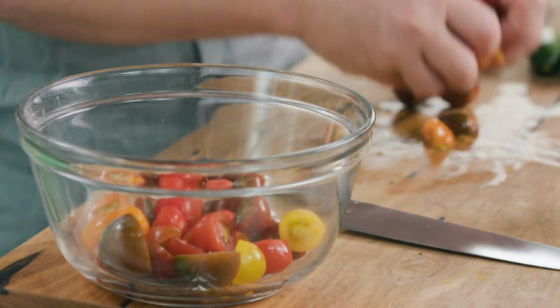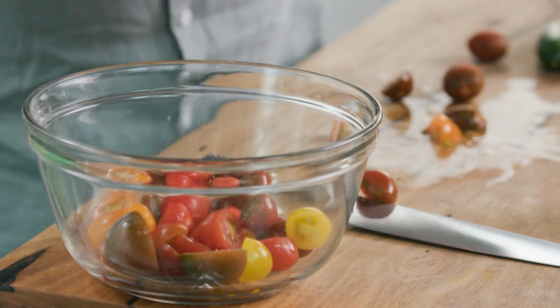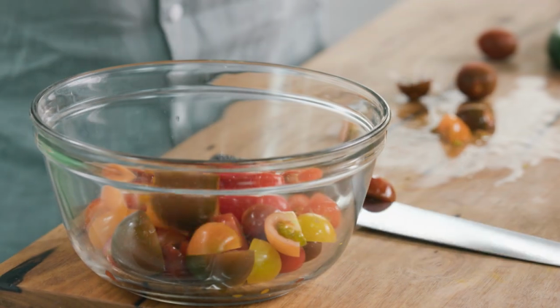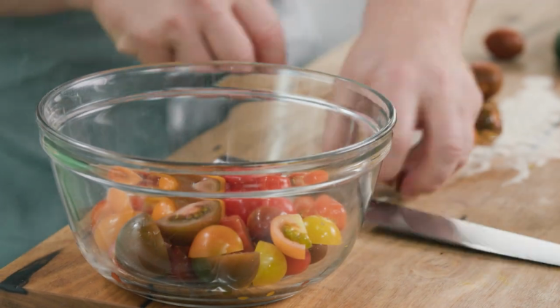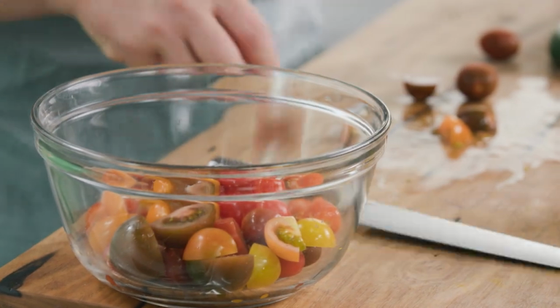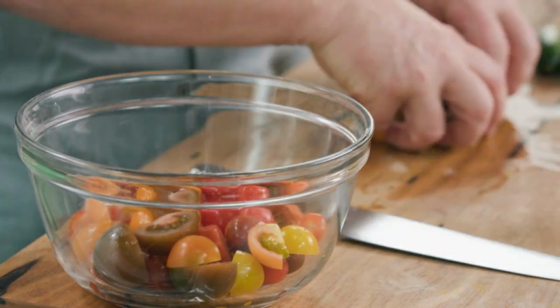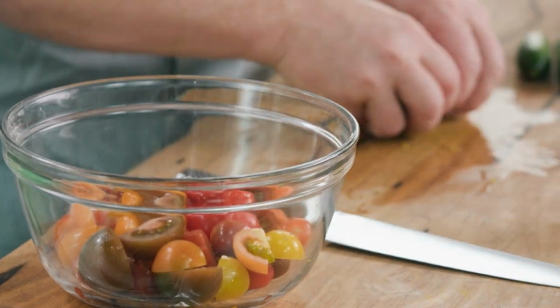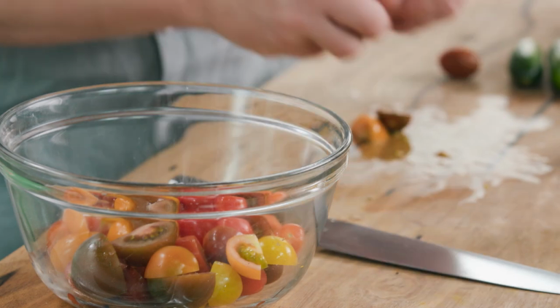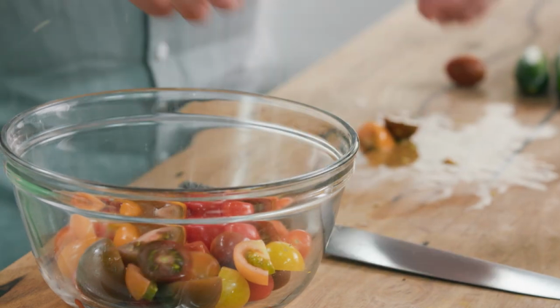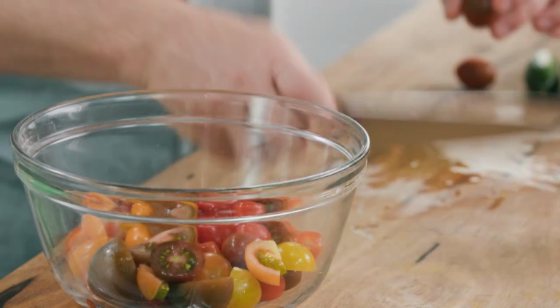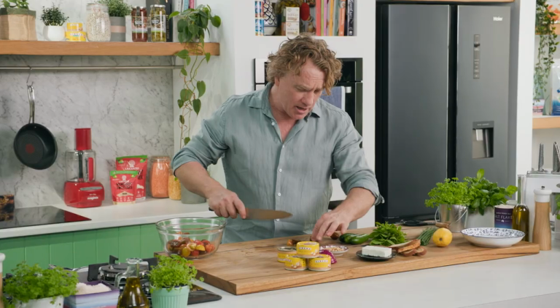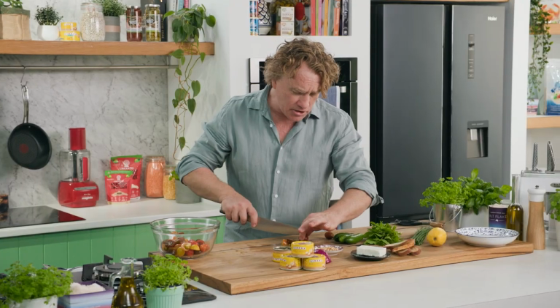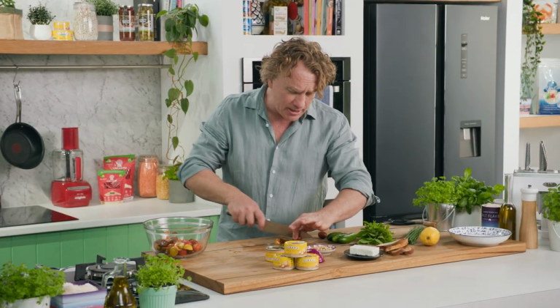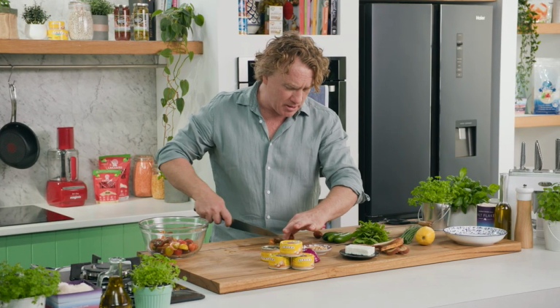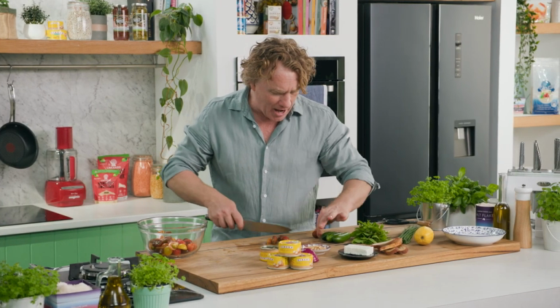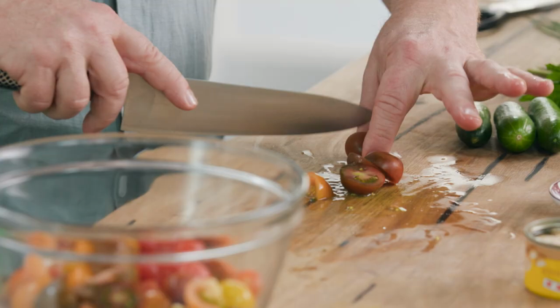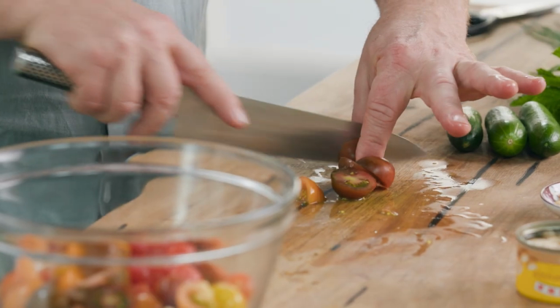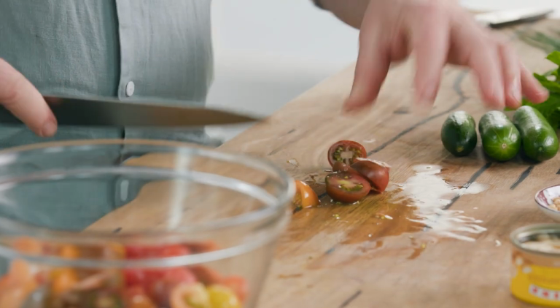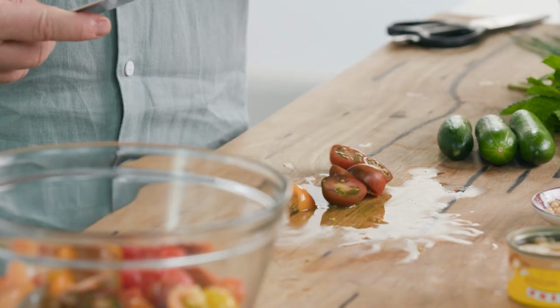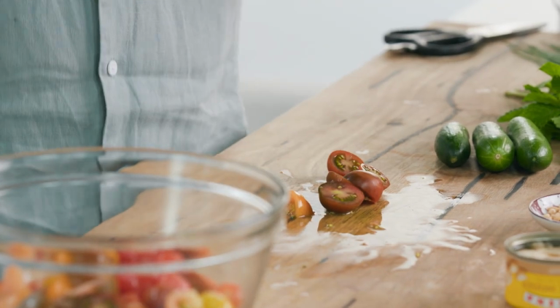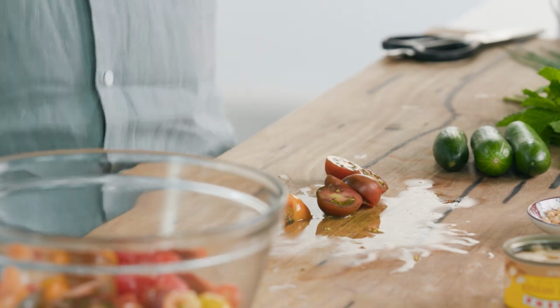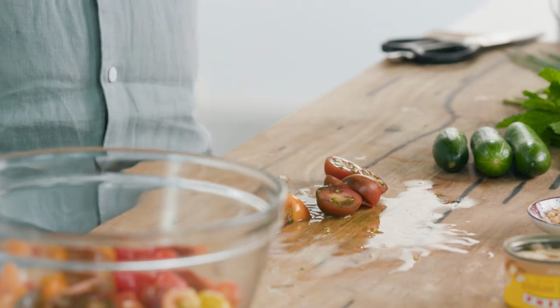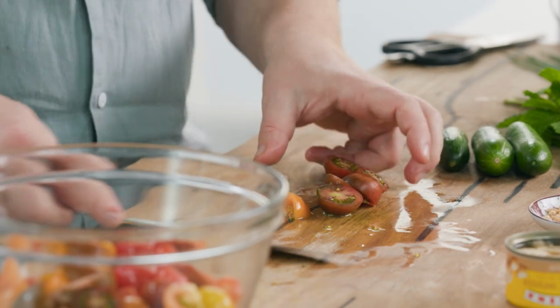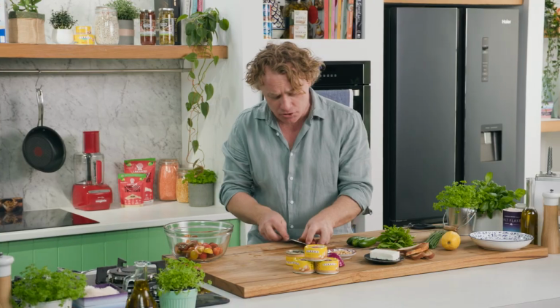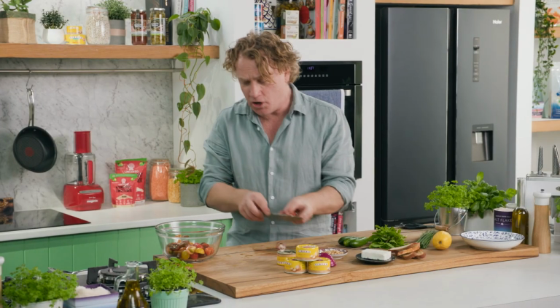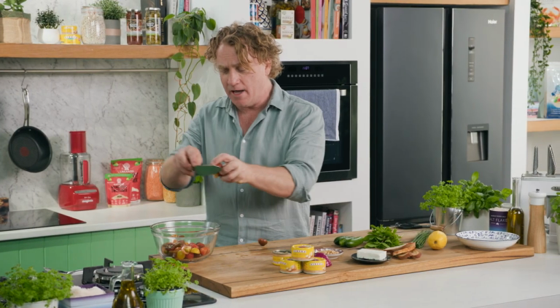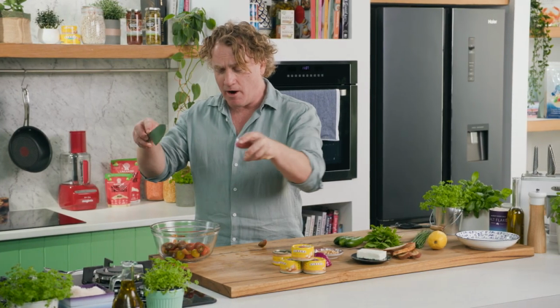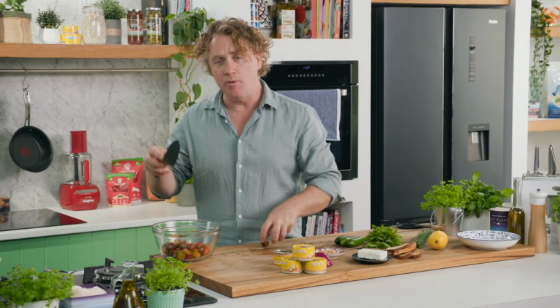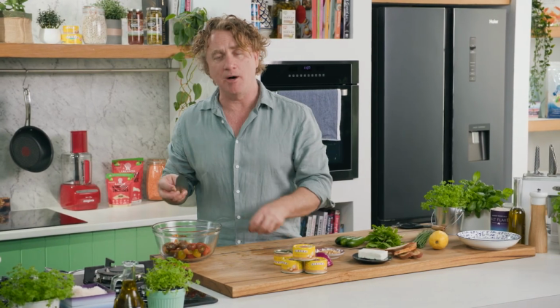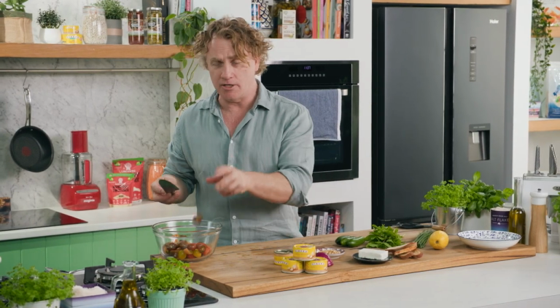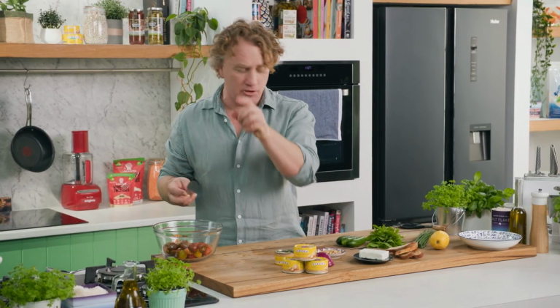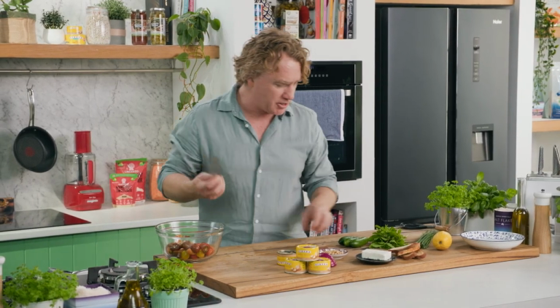I've got these beautiful tomatoes that I'll pop into the bowl here — there are a couple more left. I just like to cut them in half, and that way when you bite into them they don't explode and cover your shirt with tomato seeds. It's a good little tip.